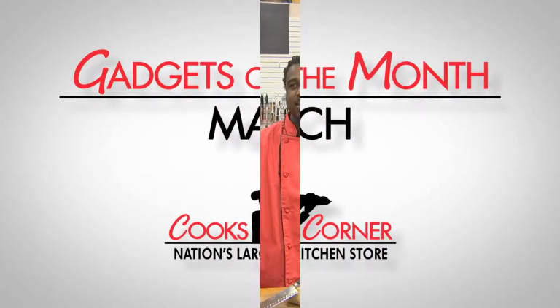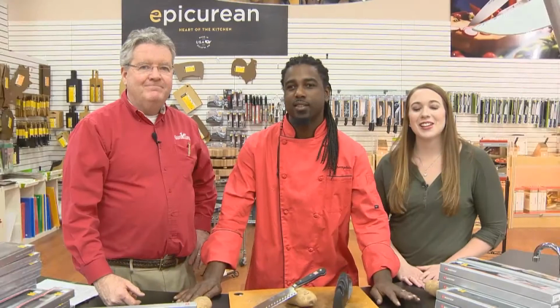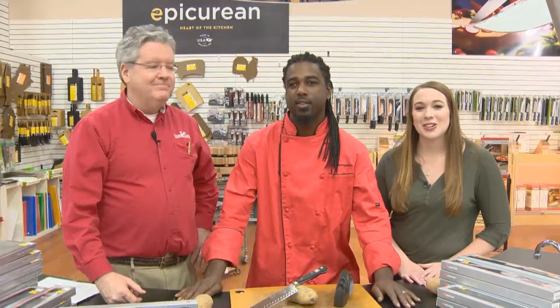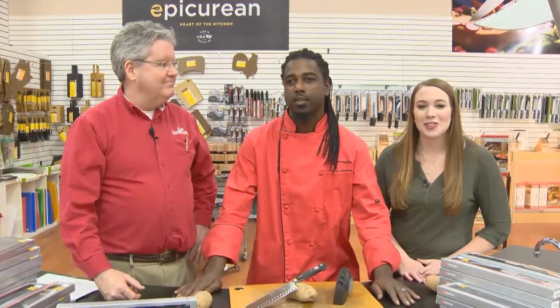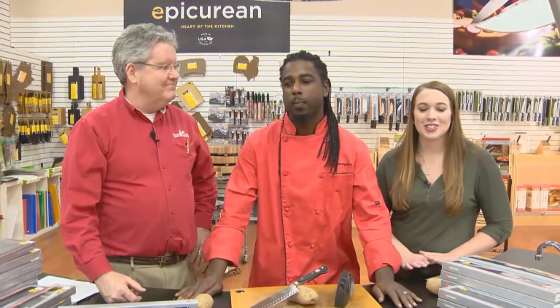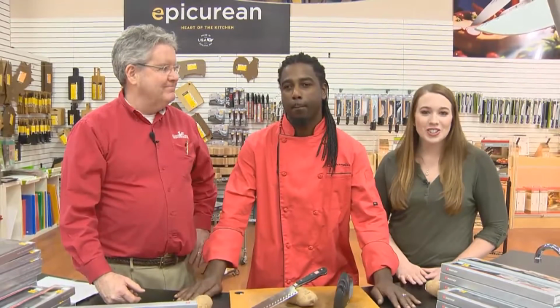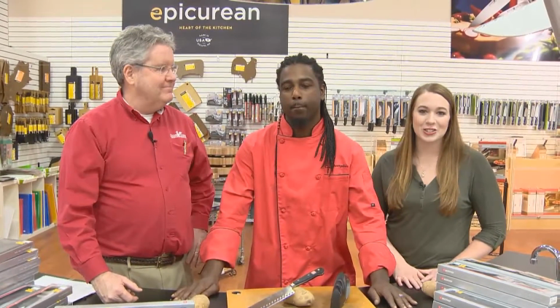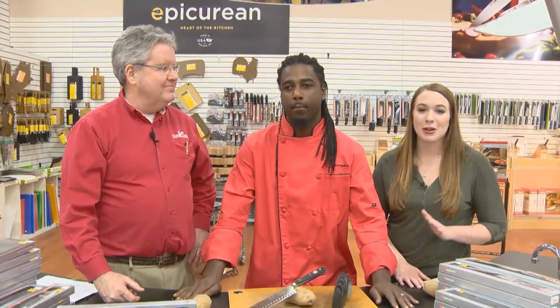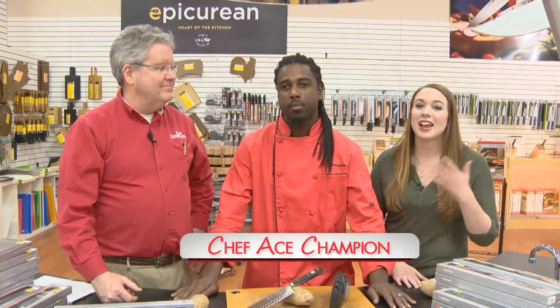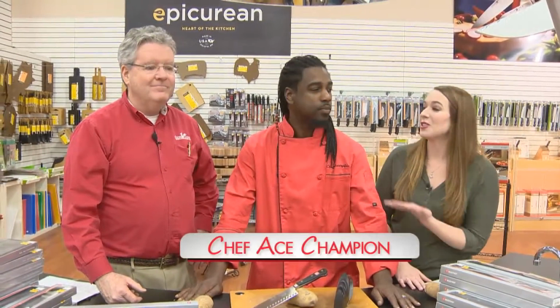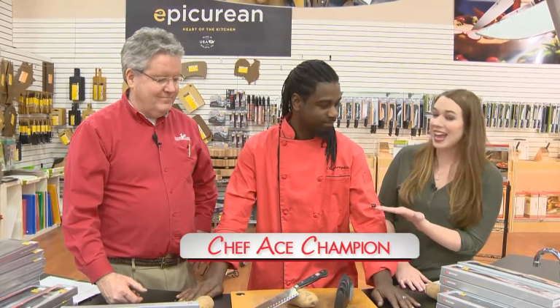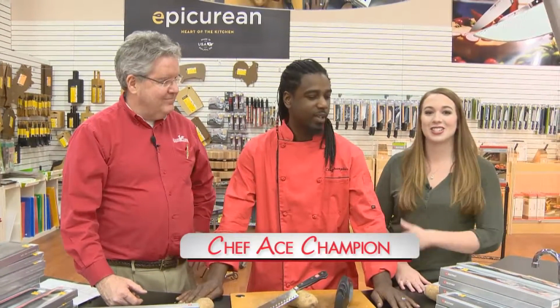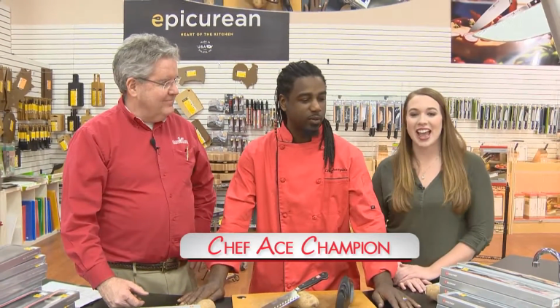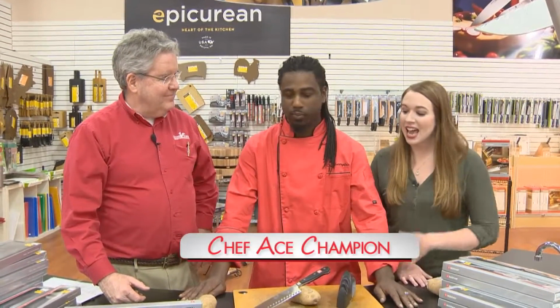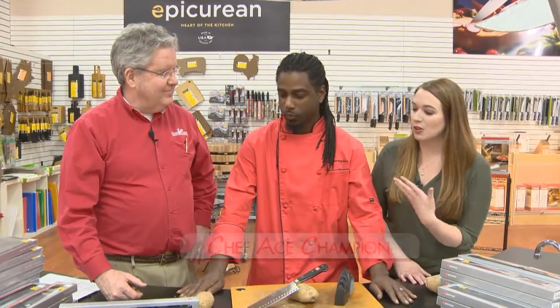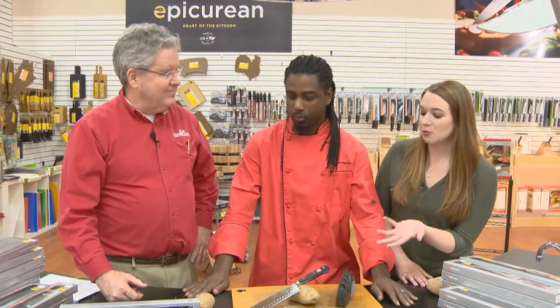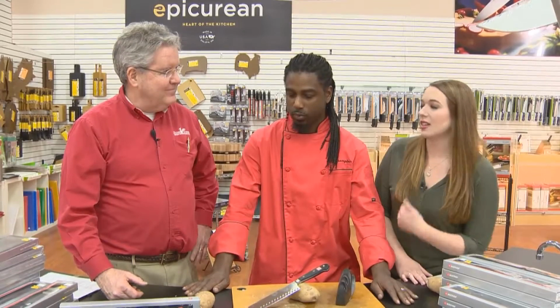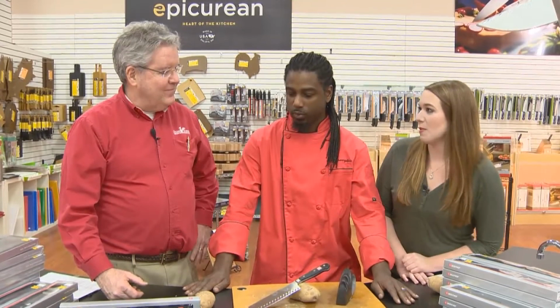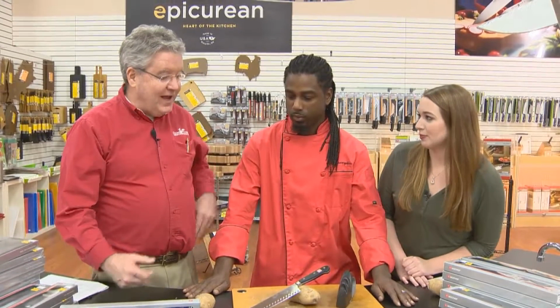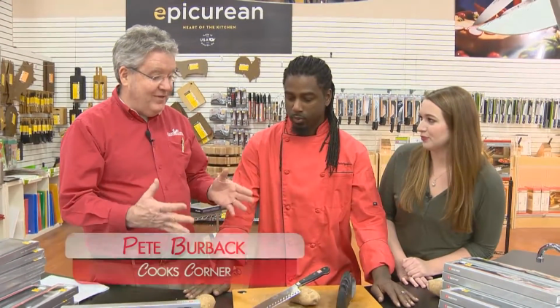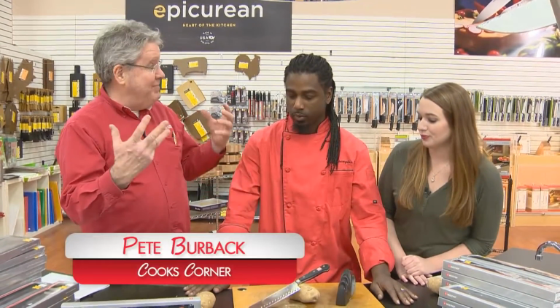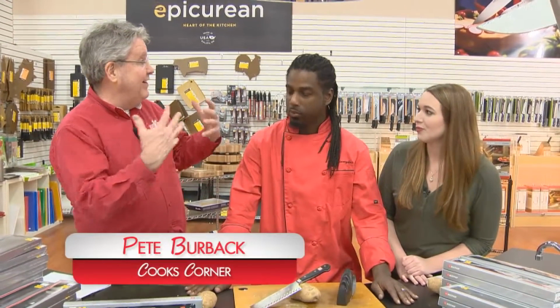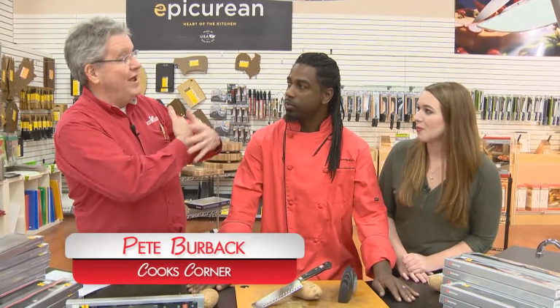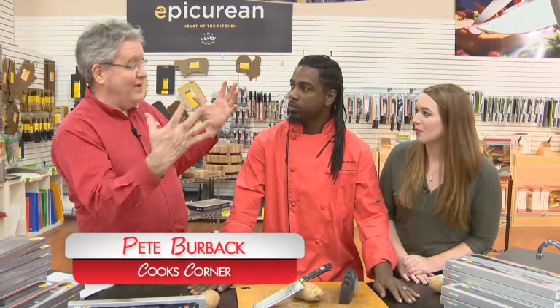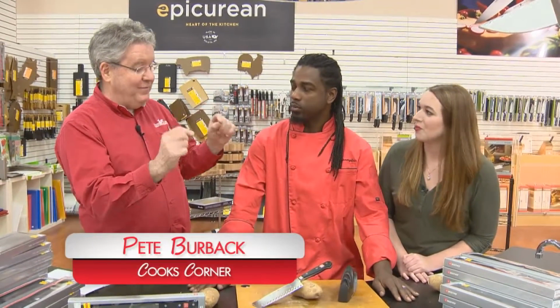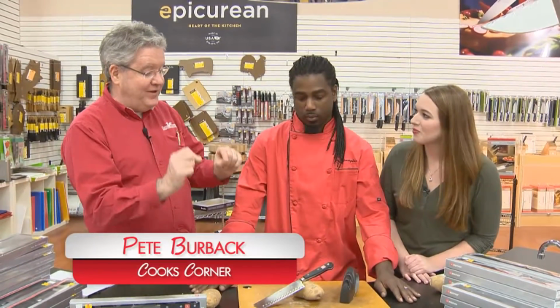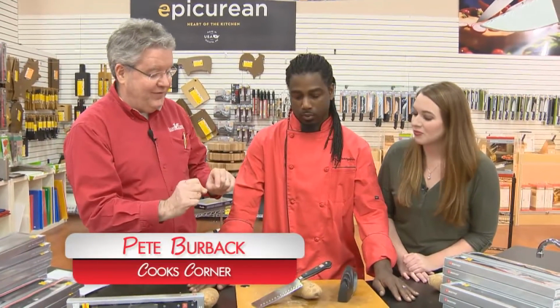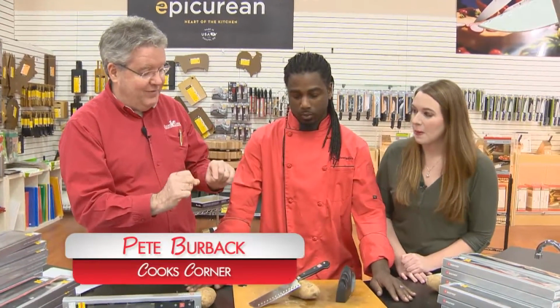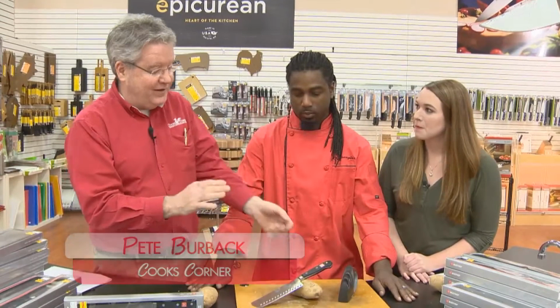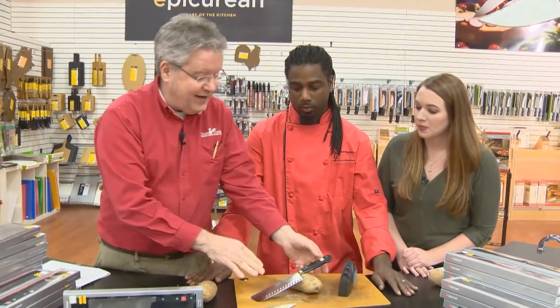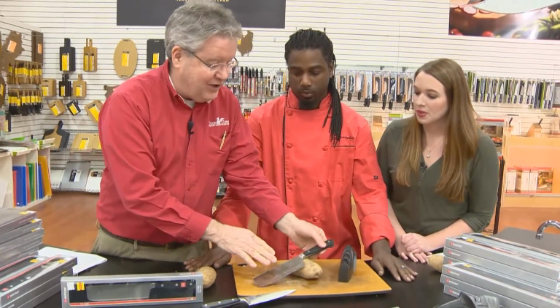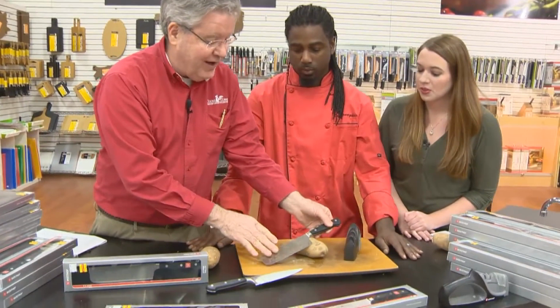Hi everyone, I'm at Cook's Corner, the nation's largest kitchen store, and I'm here with Pete and joined today with Chef Ace. The Gadget of the Month is basically our whole line of Woosoft knives, but the featured knife this month is the classic Nakiri knife.